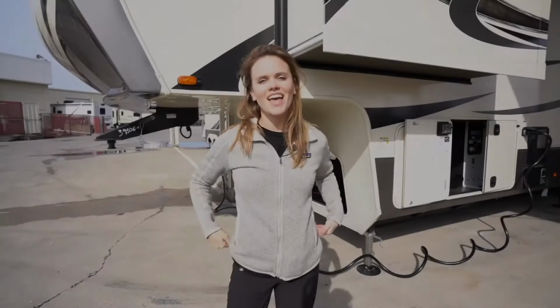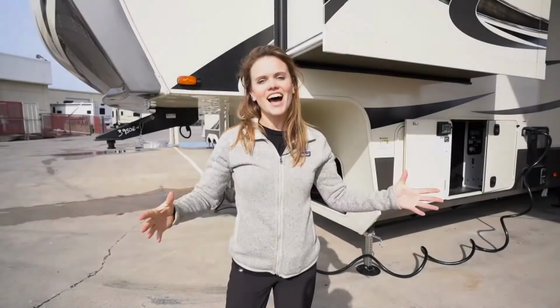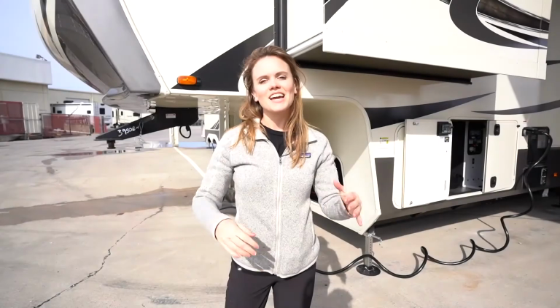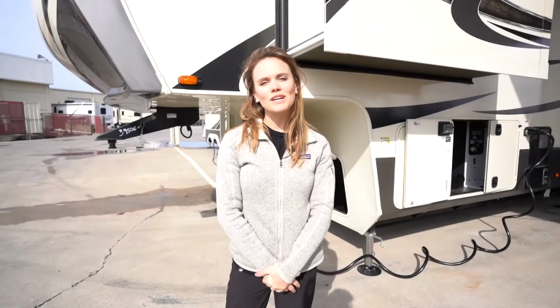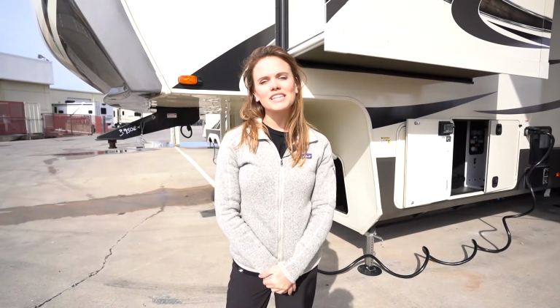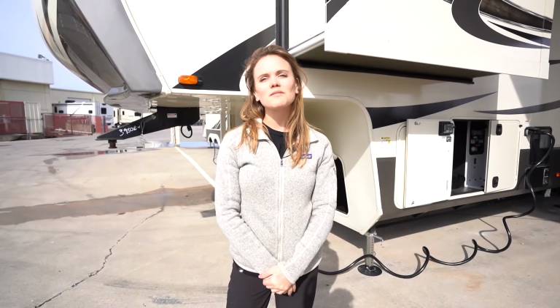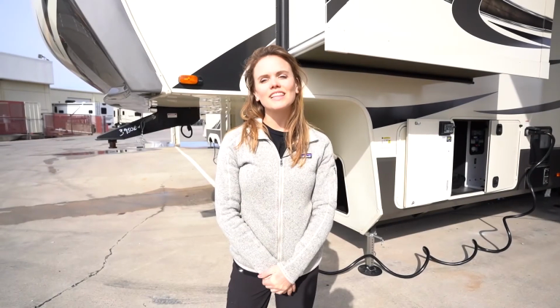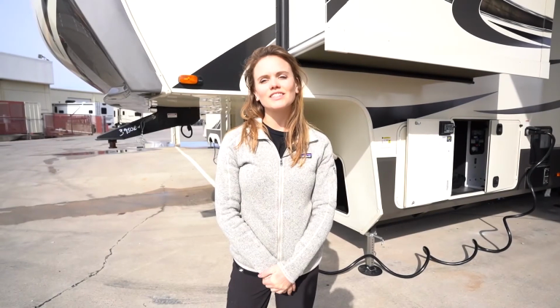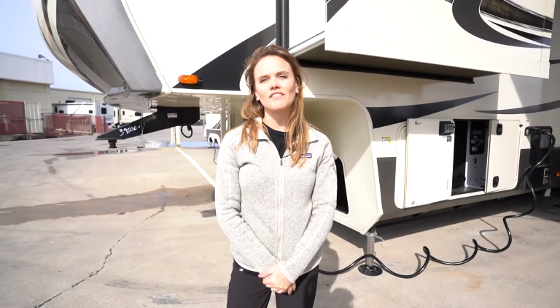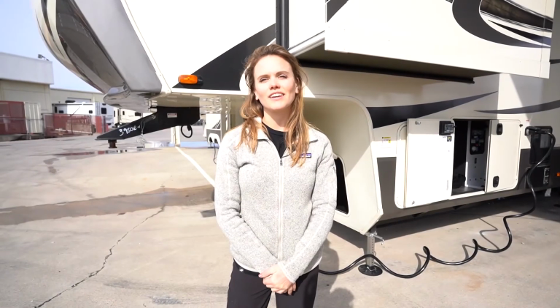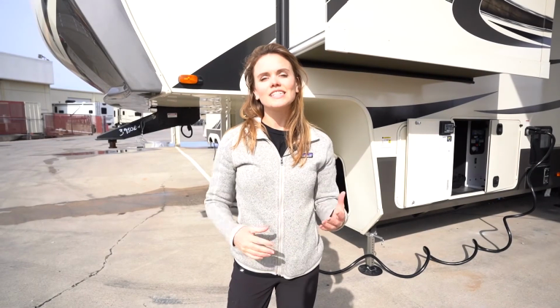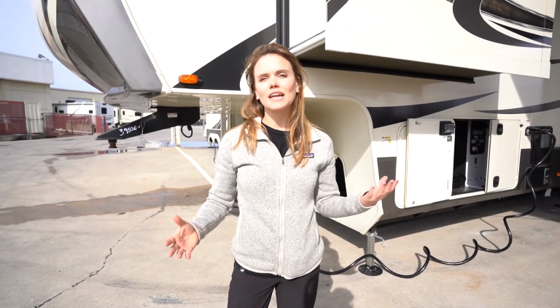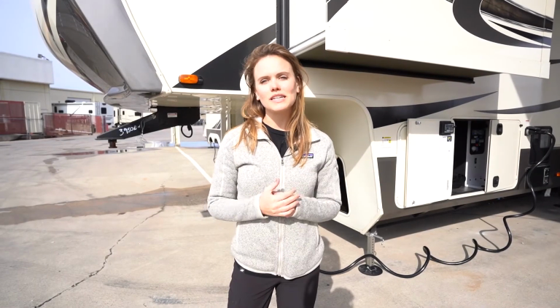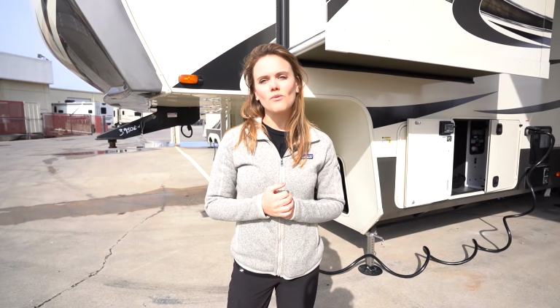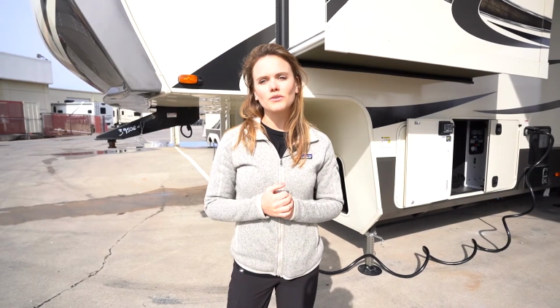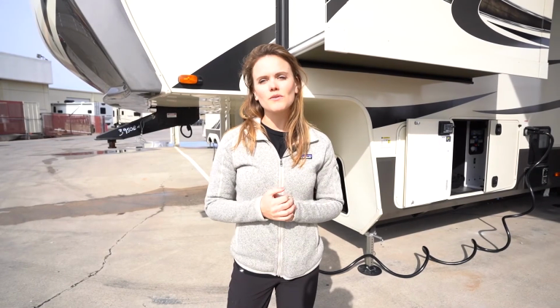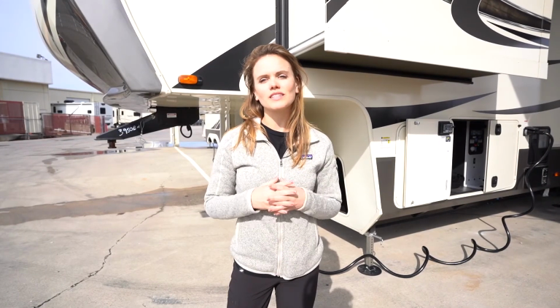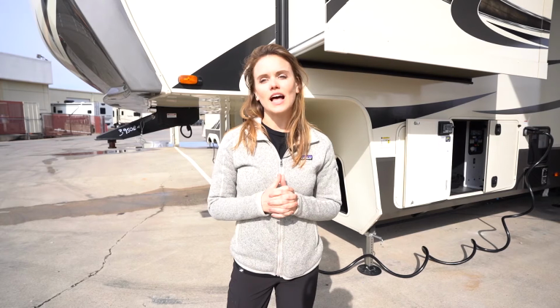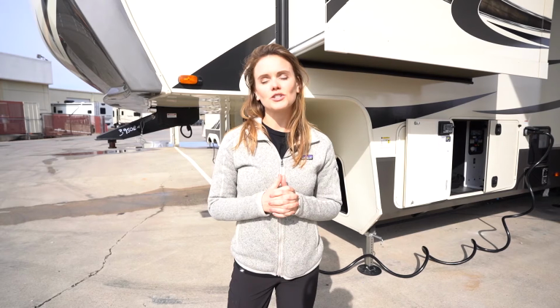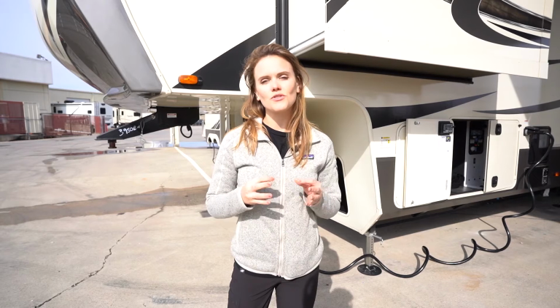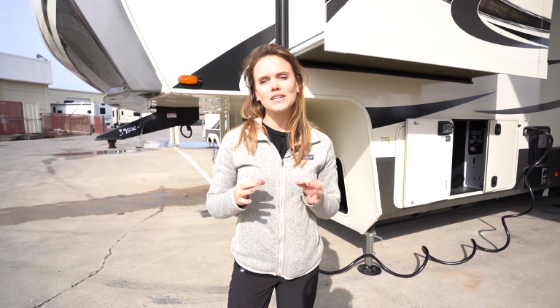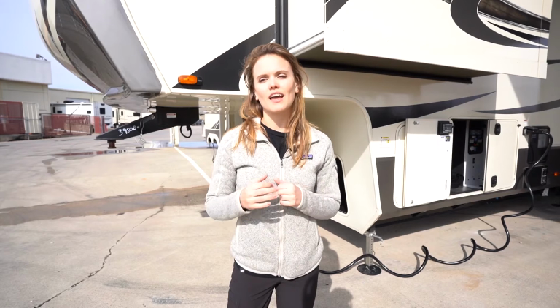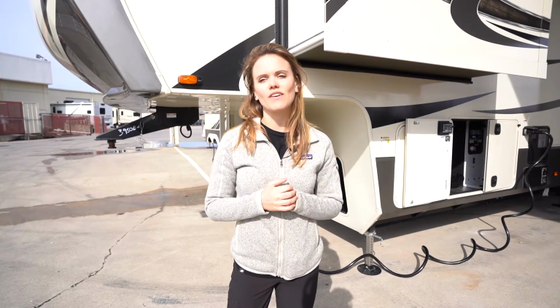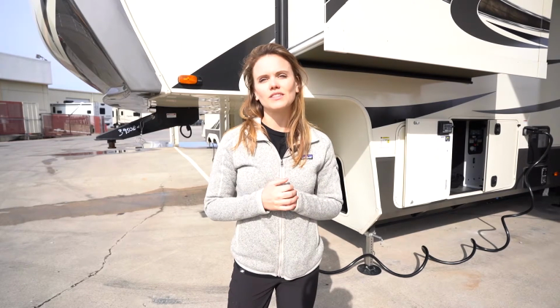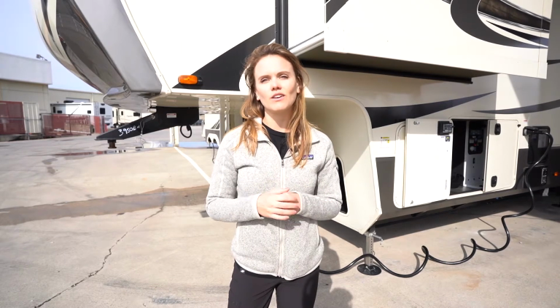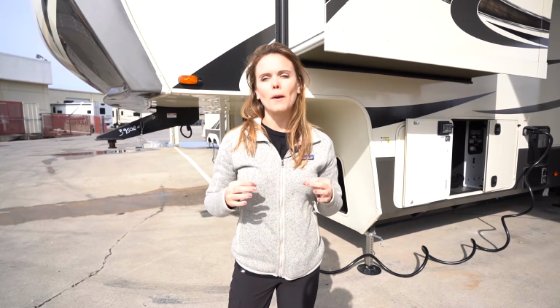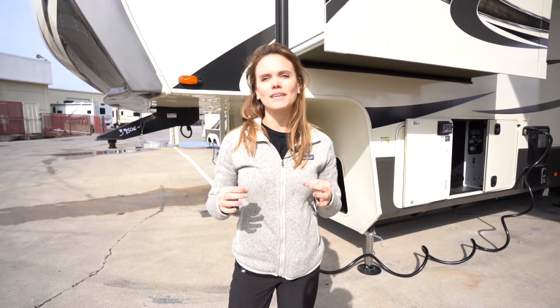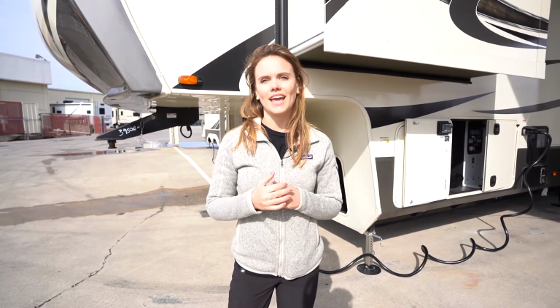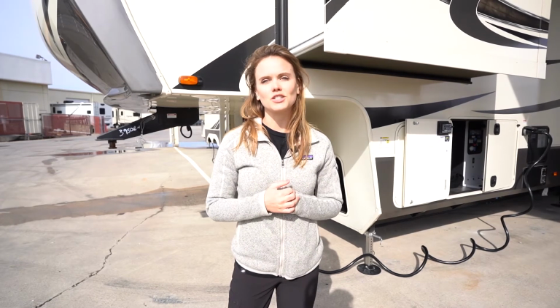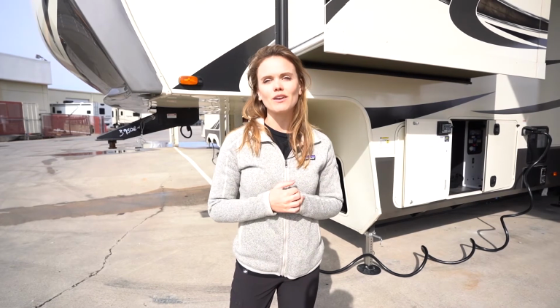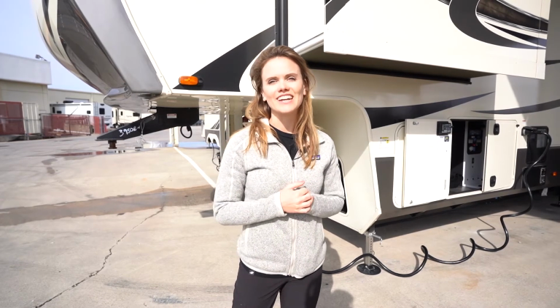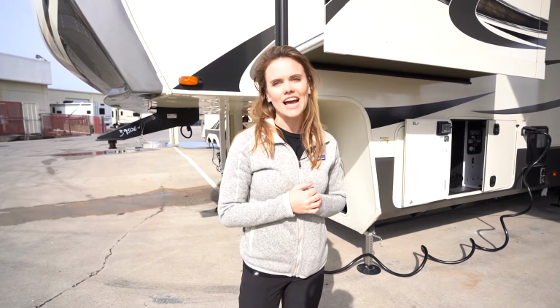Hi, I'm Kelsey here at McLean's RV. Today we're taking a walkthrough of the Solitude 3950BH by Grand Design.